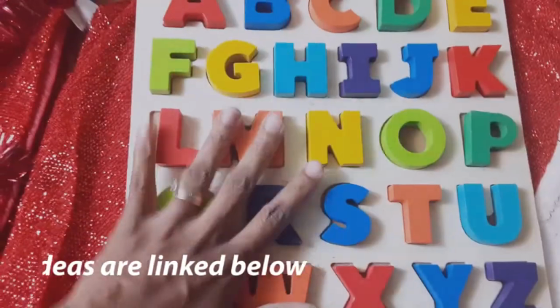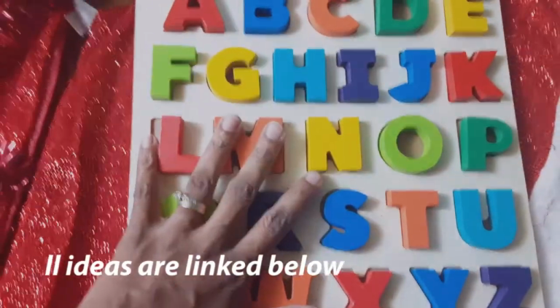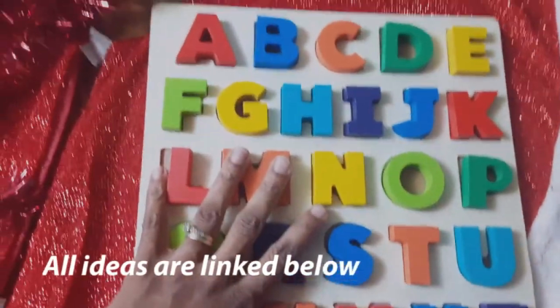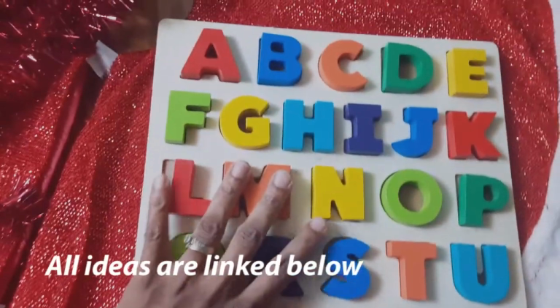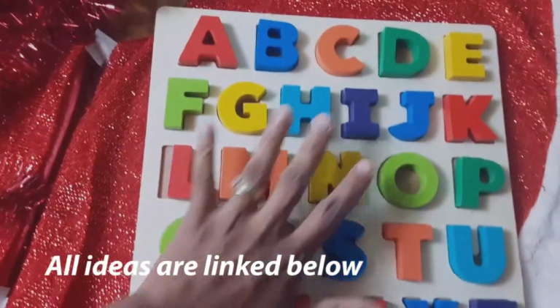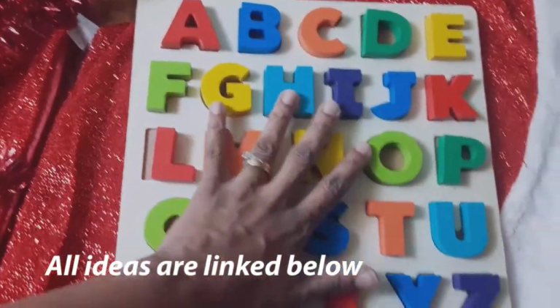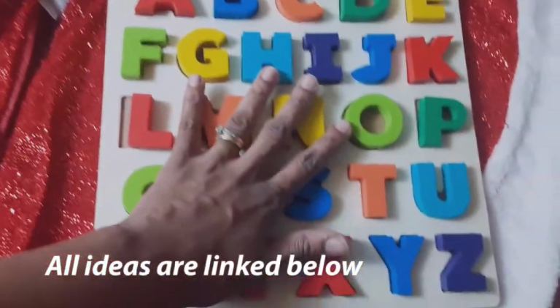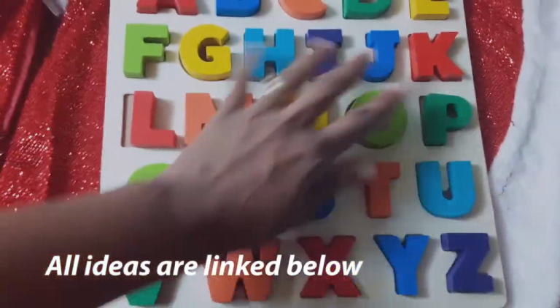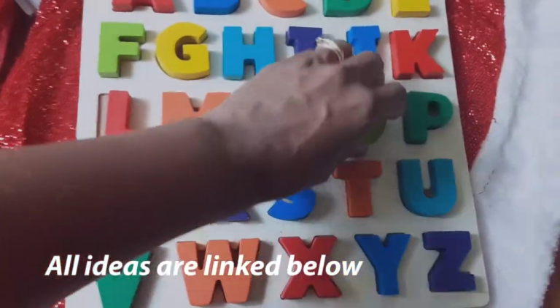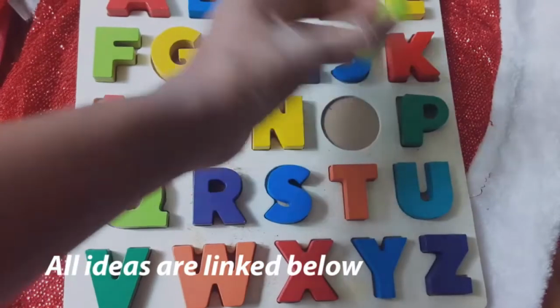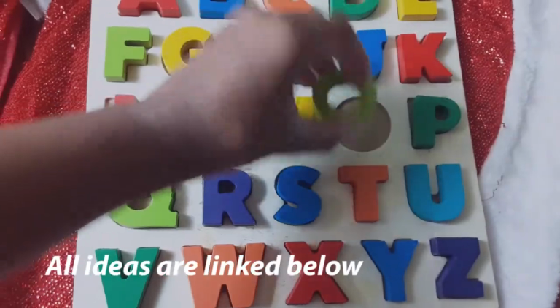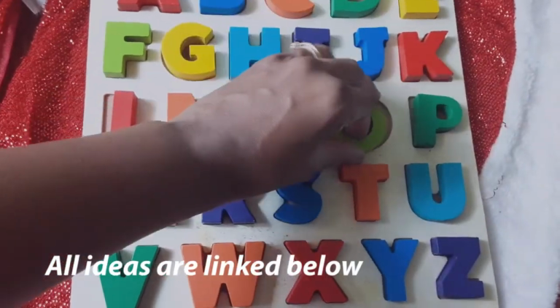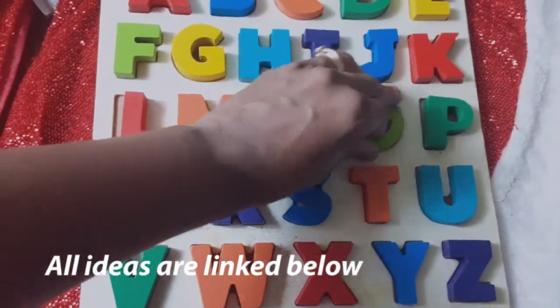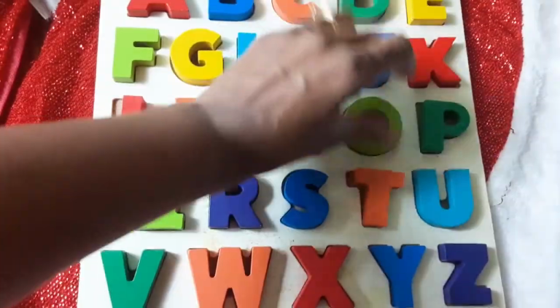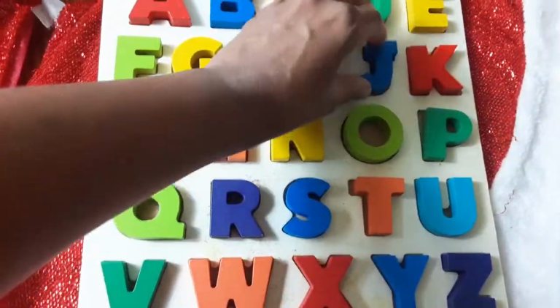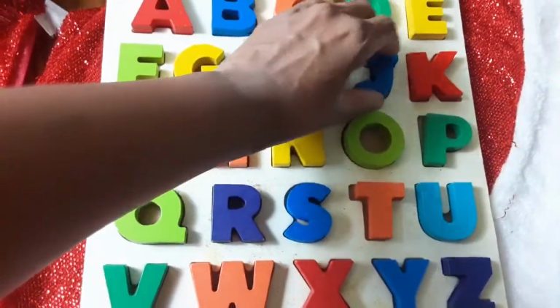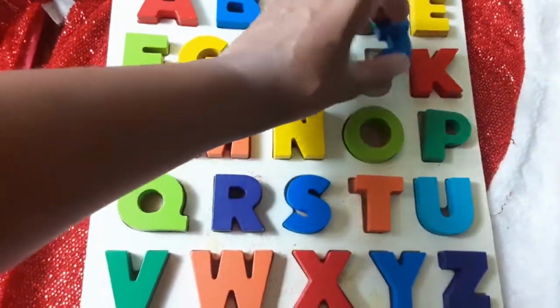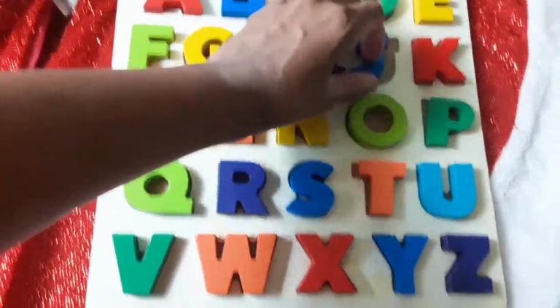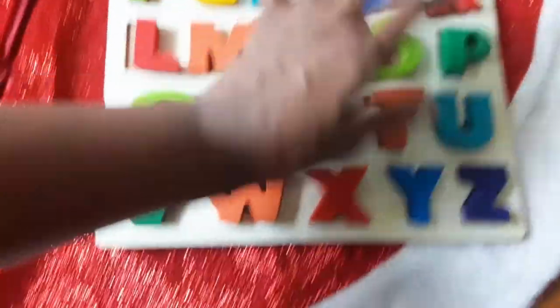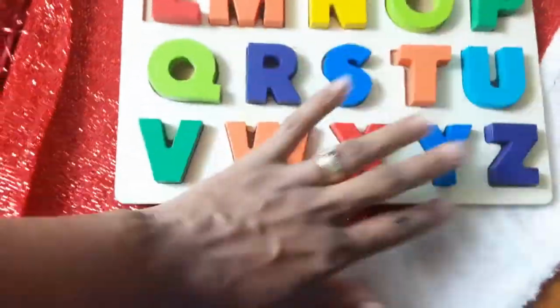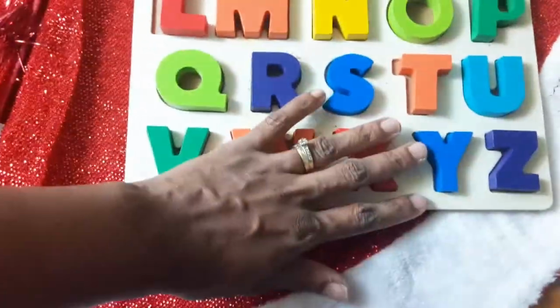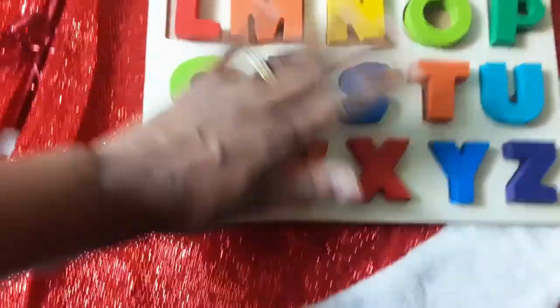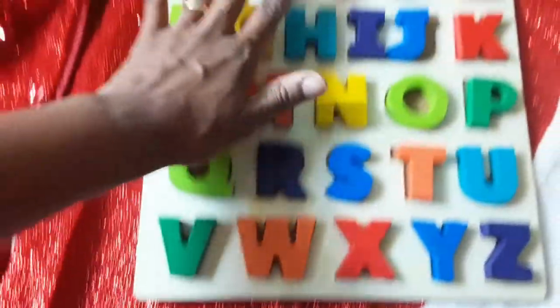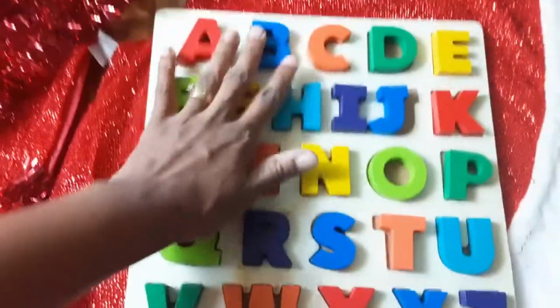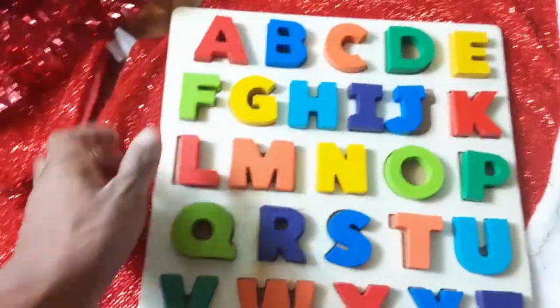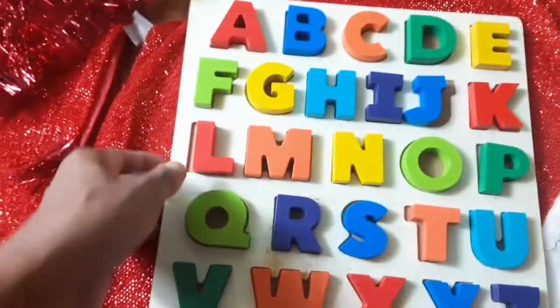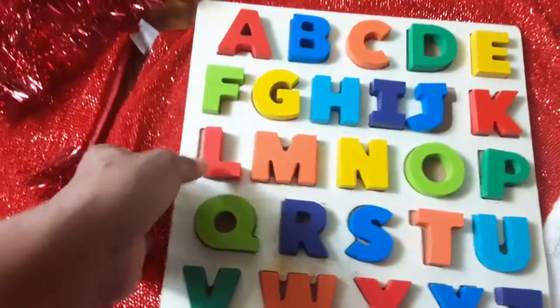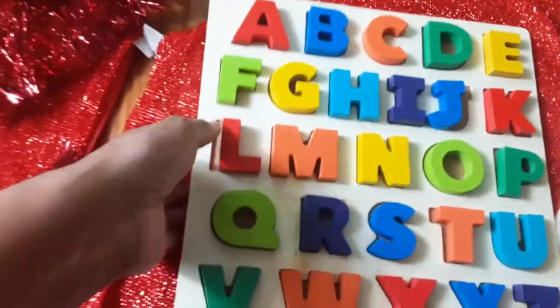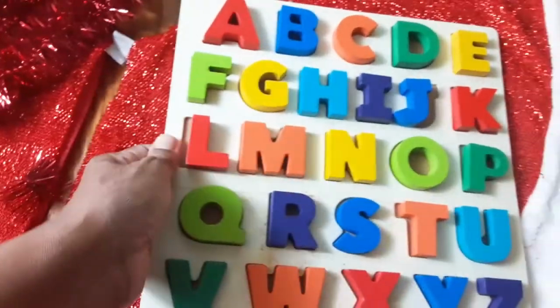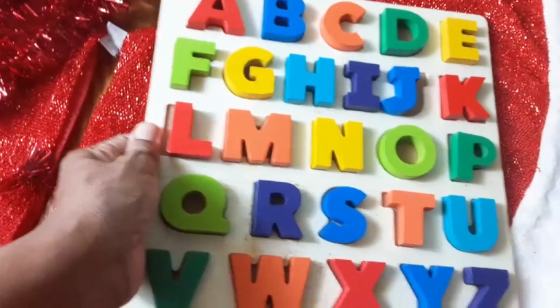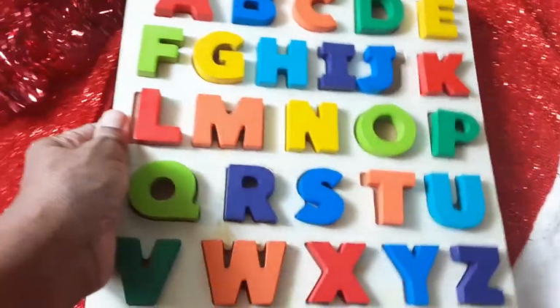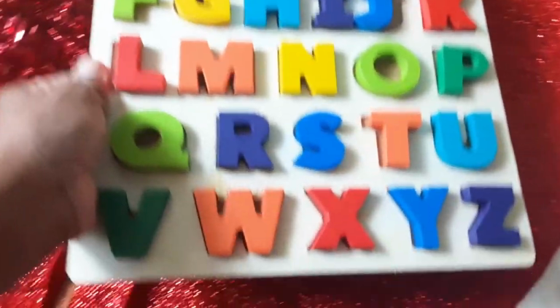Another awesome puzzle is the alphabet puzzle. This is made with wood or wood-like material, and this is great for language development.